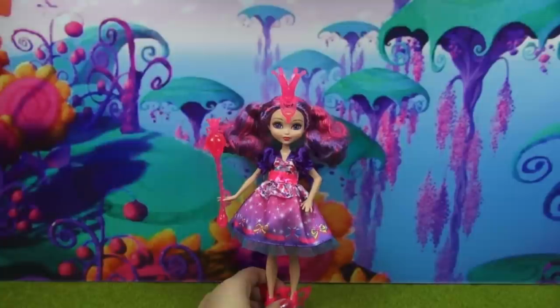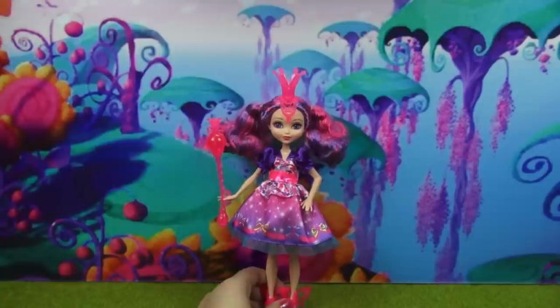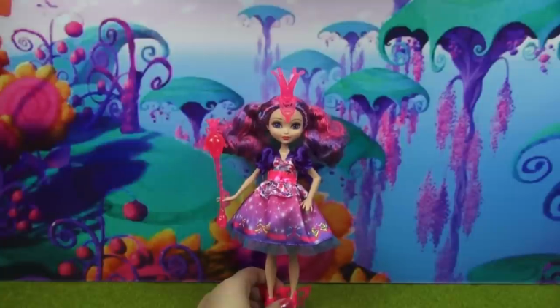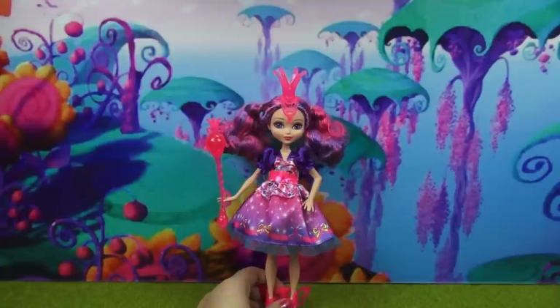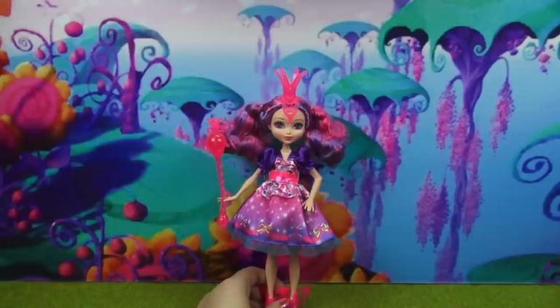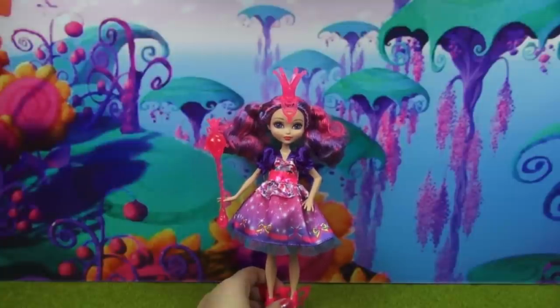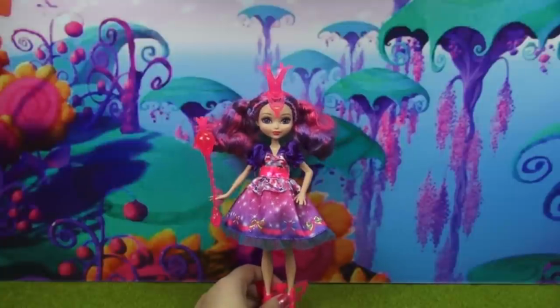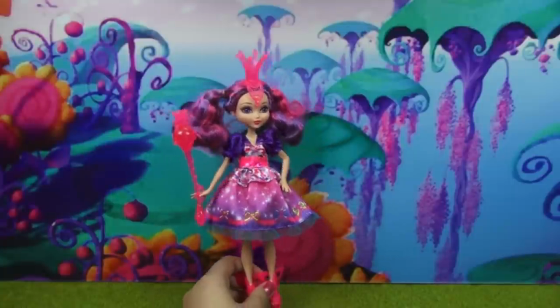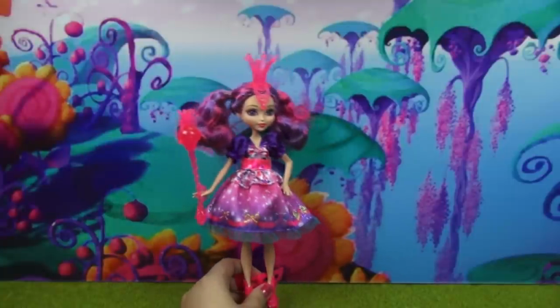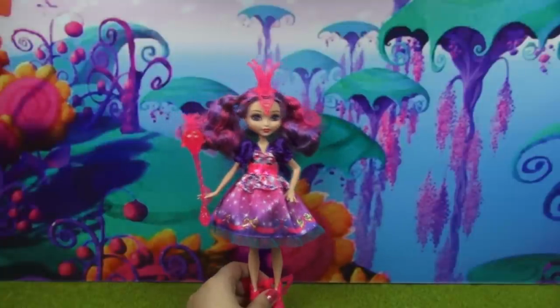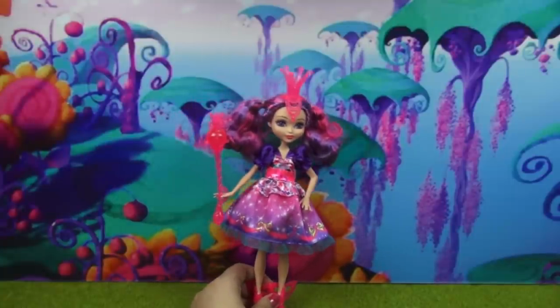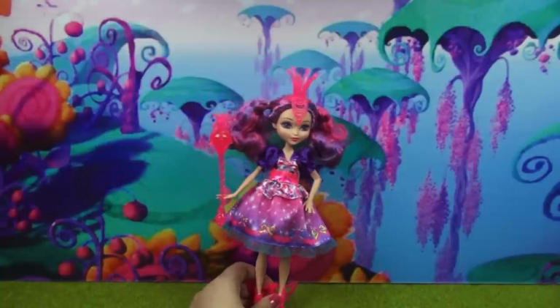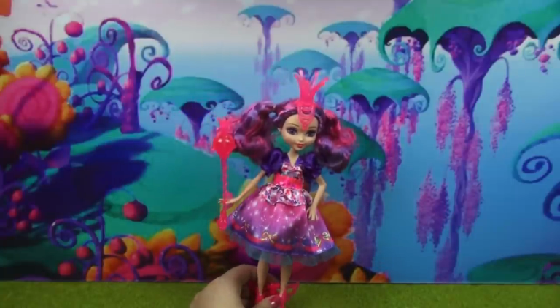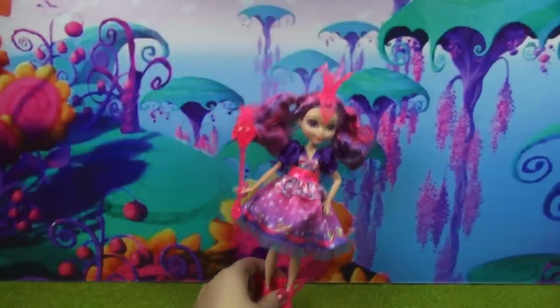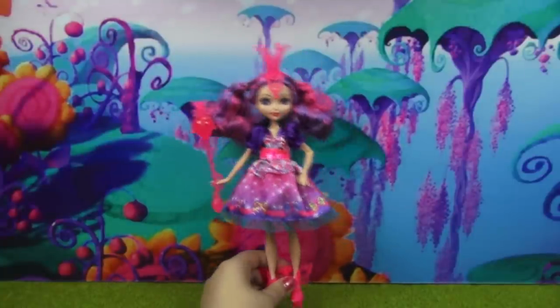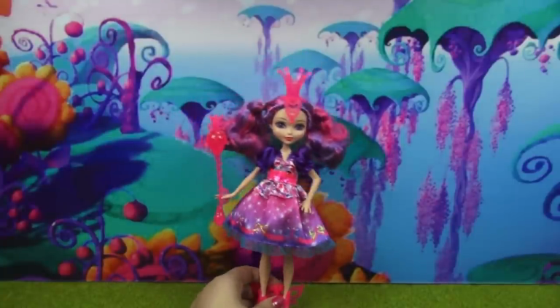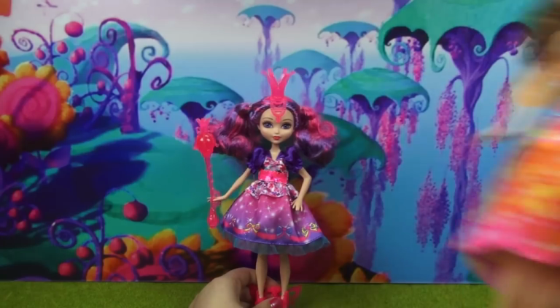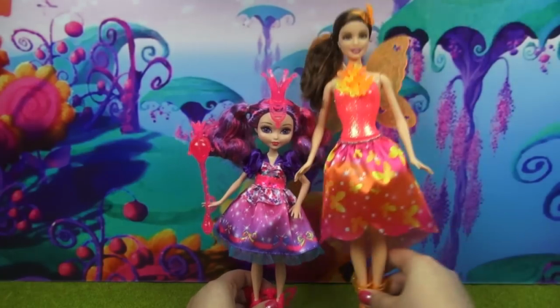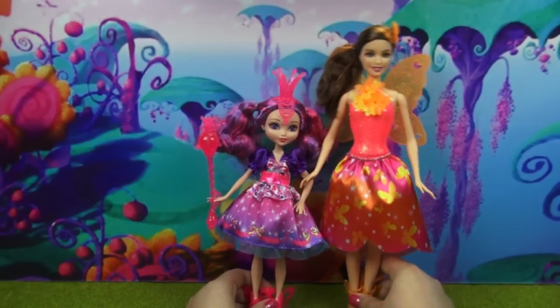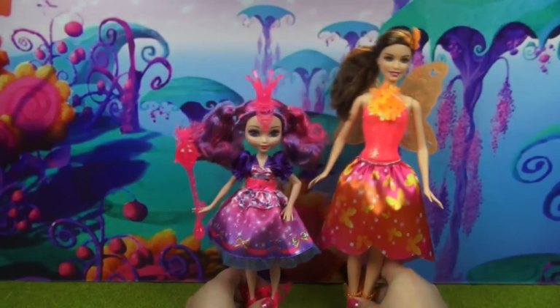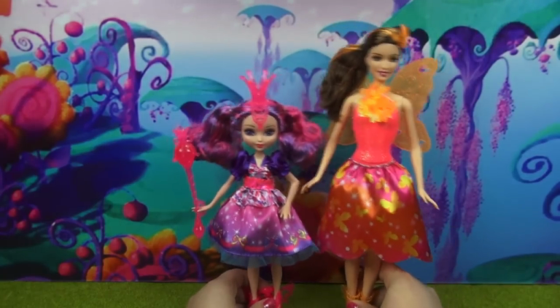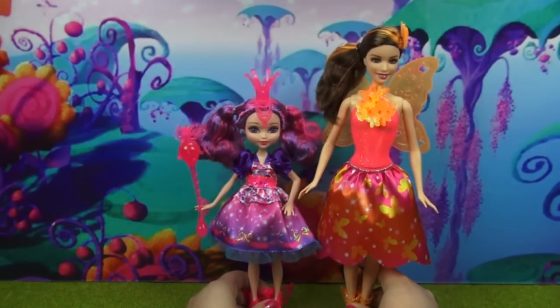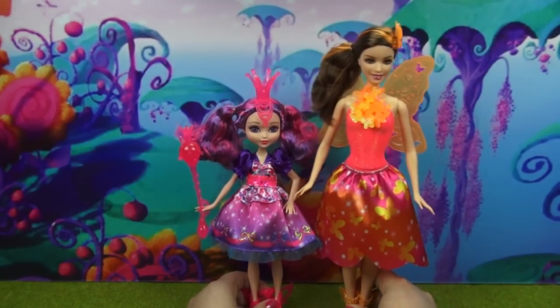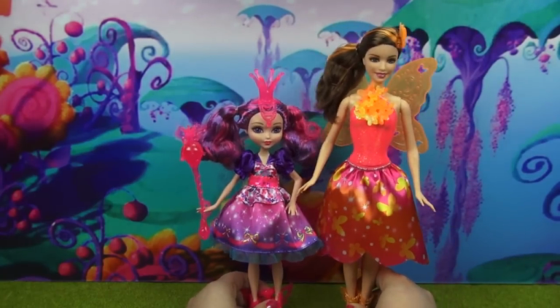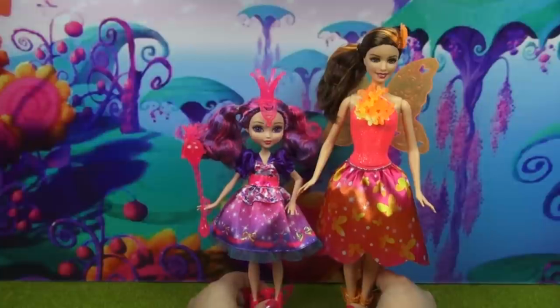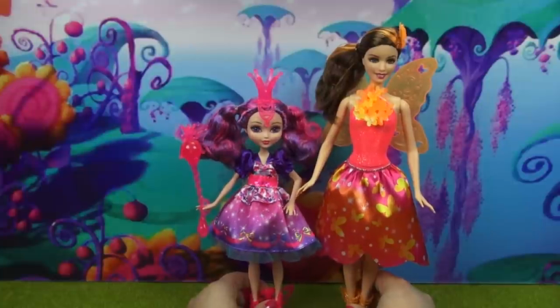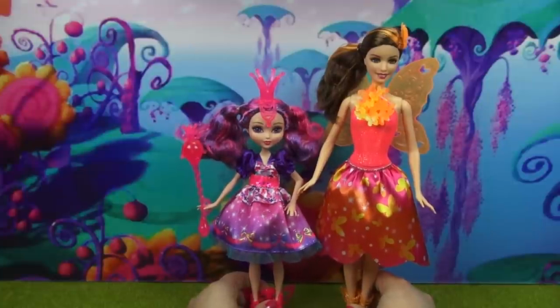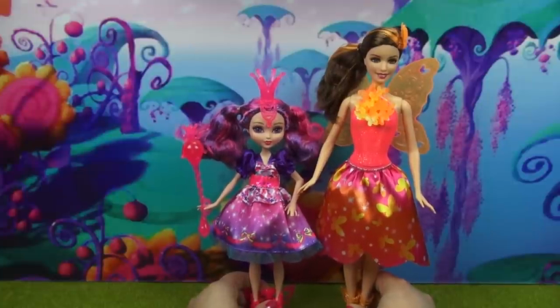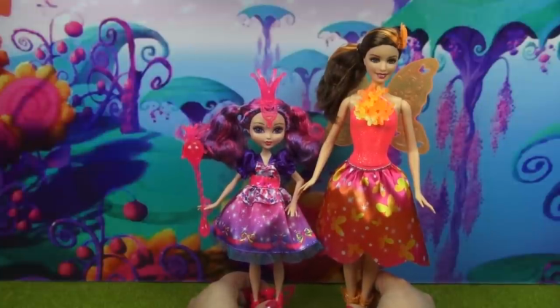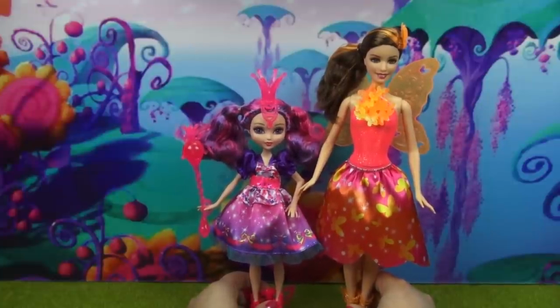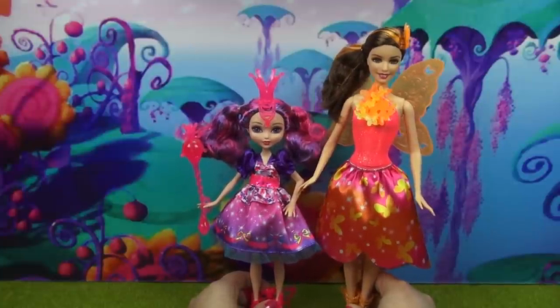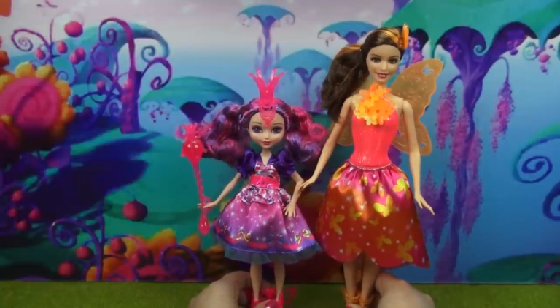The only thing they stayed really consistent with between the movie and the doll version is her height. This is Milusha, and then this is a regular sized Barbie. So yeah, she's really, really short.